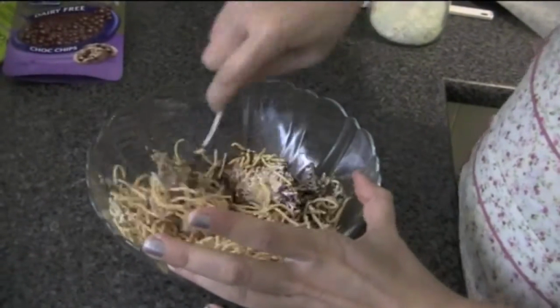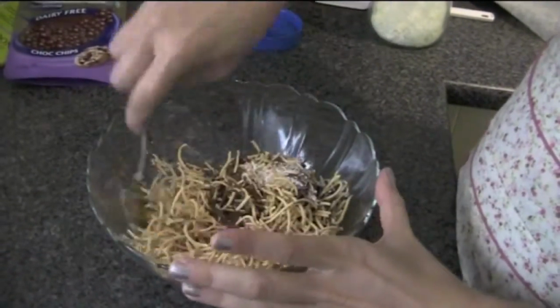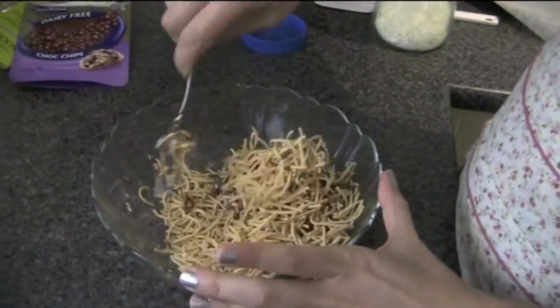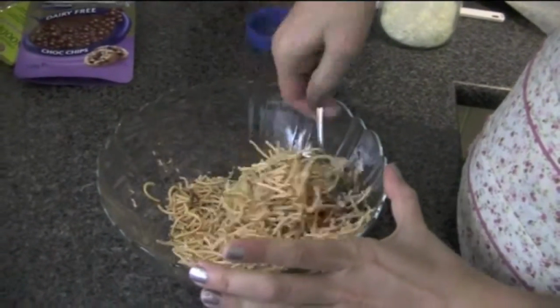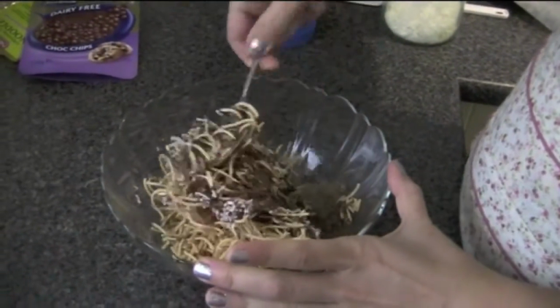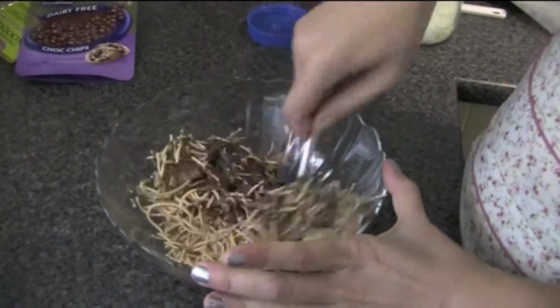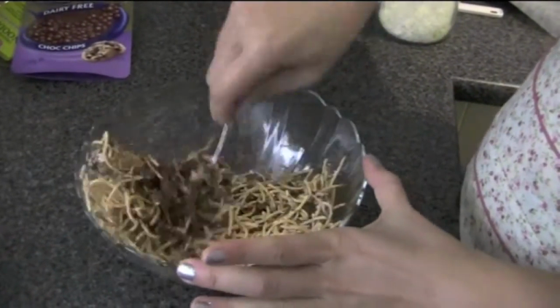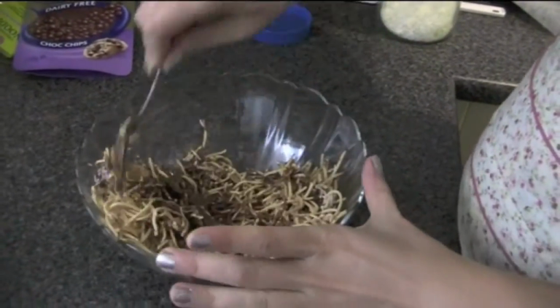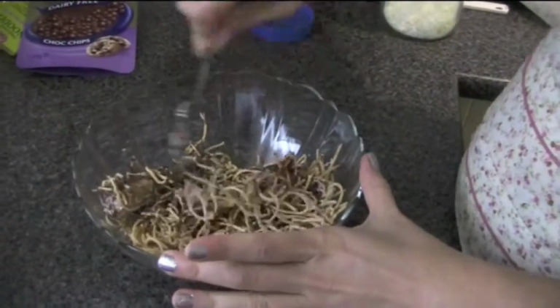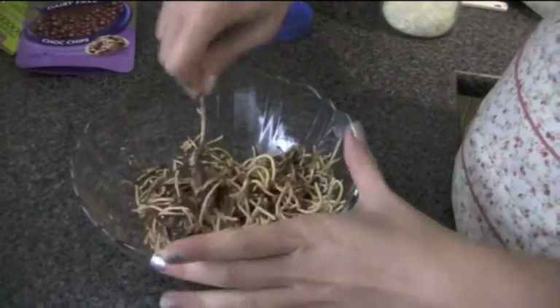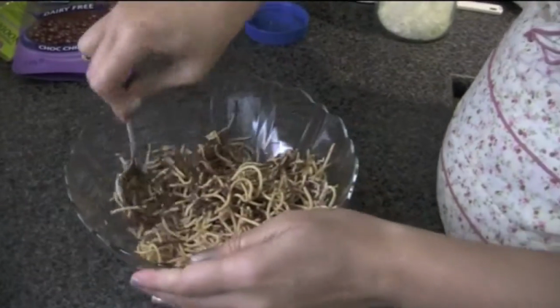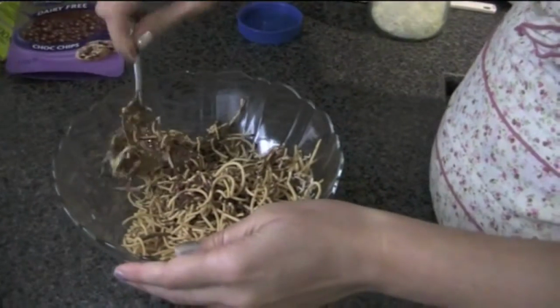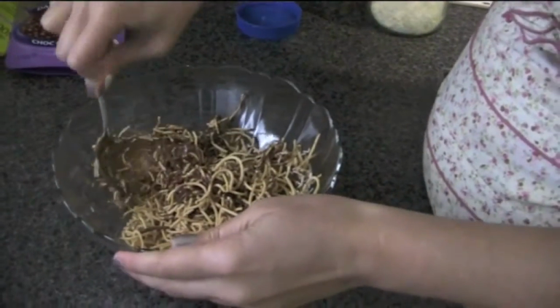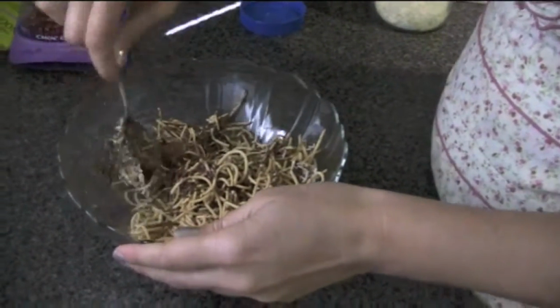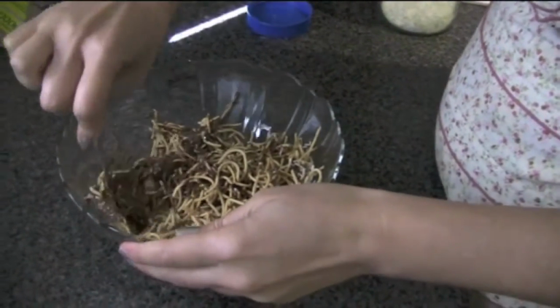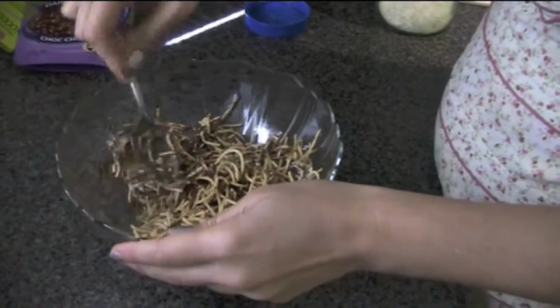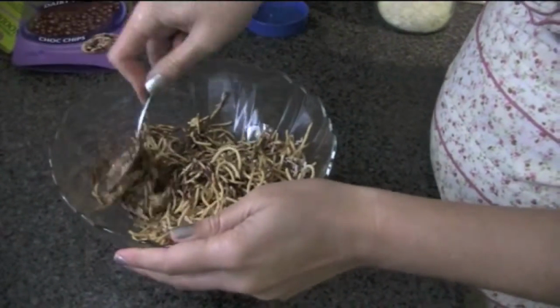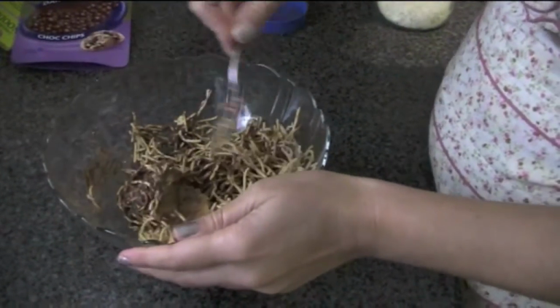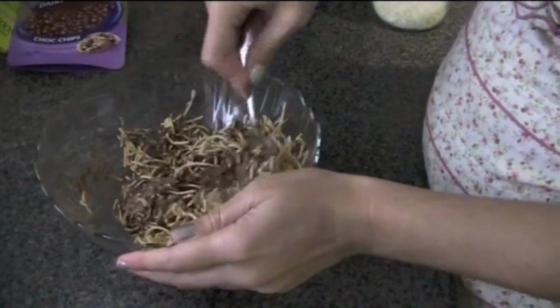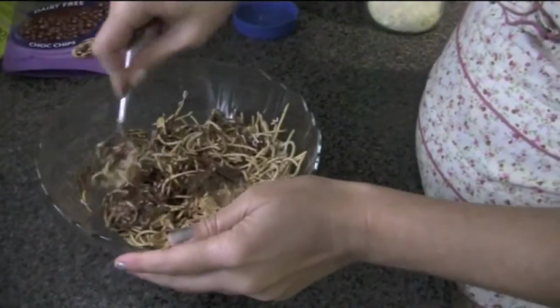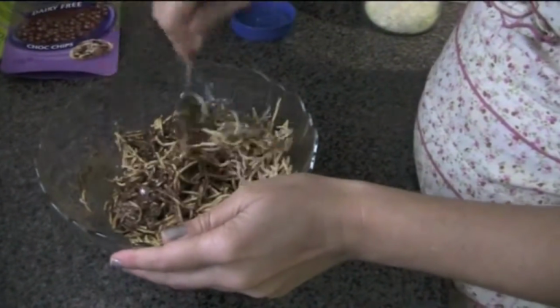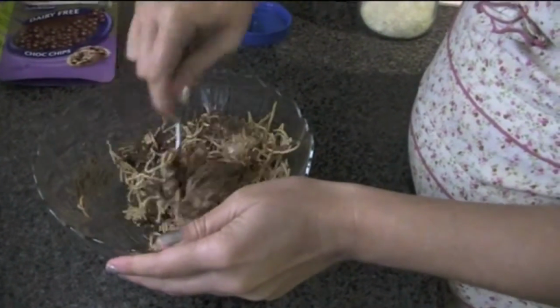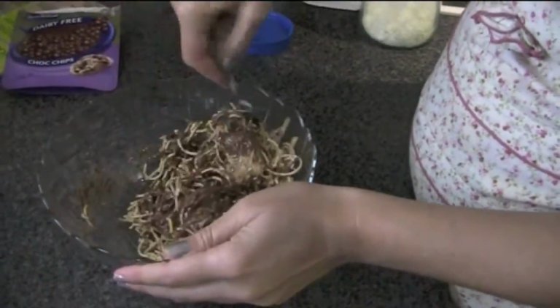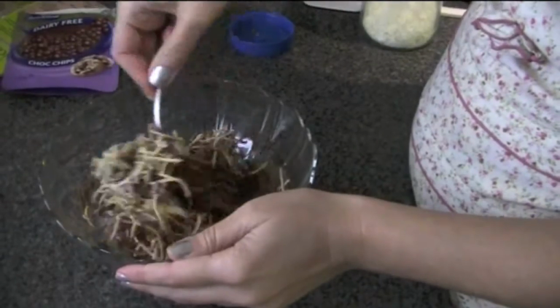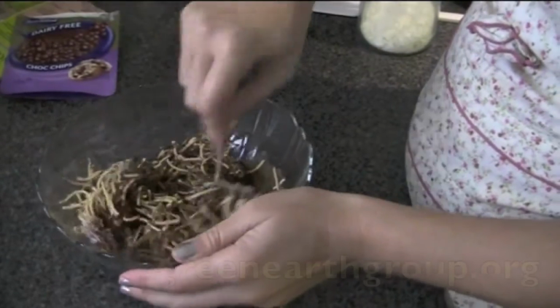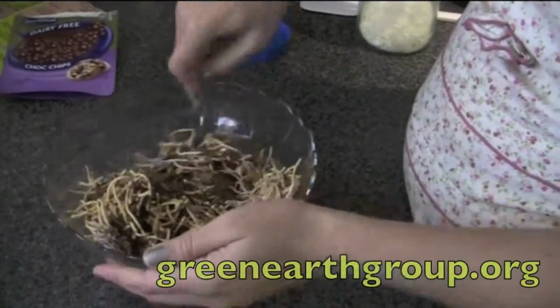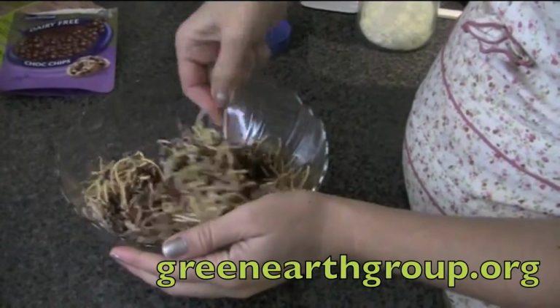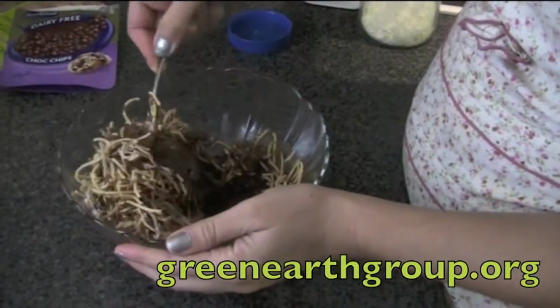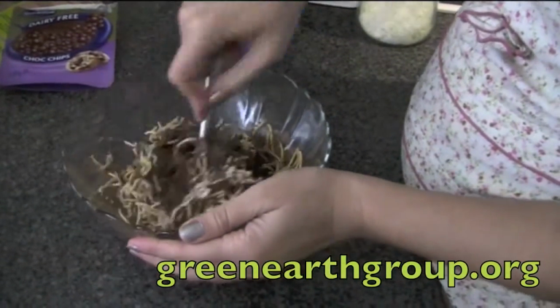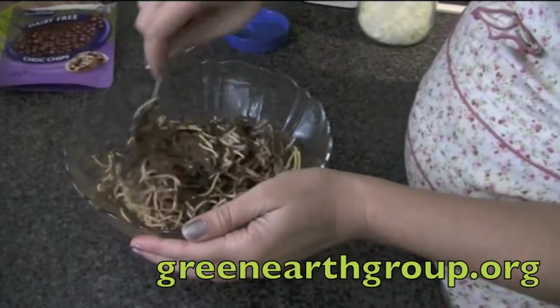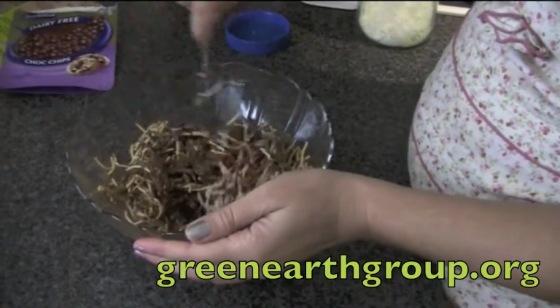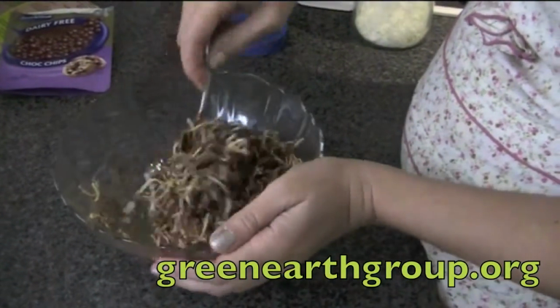We actually have a few bake sales in Brisbane that I organise for my not-for-profit environmental awareness group called Green Earth Group, and this is one of the things that I make quite often.